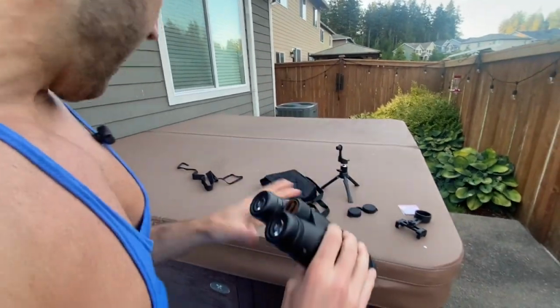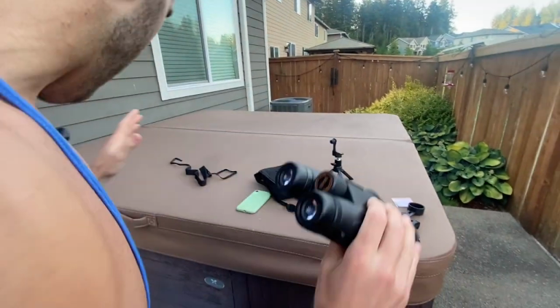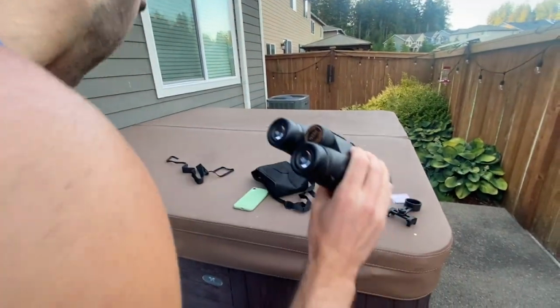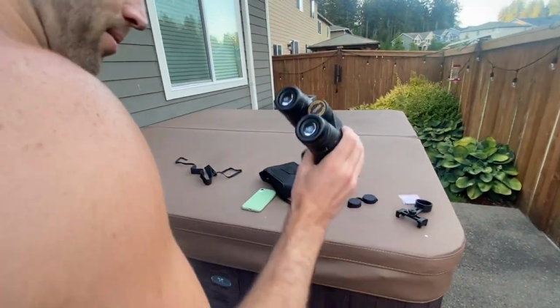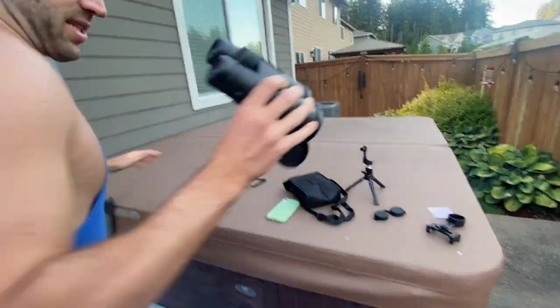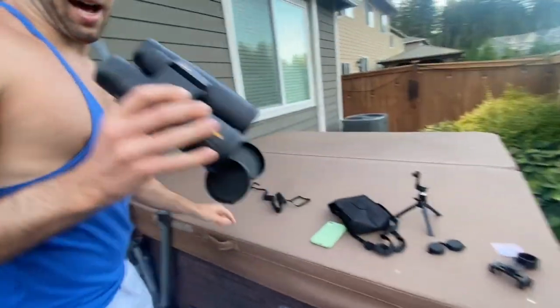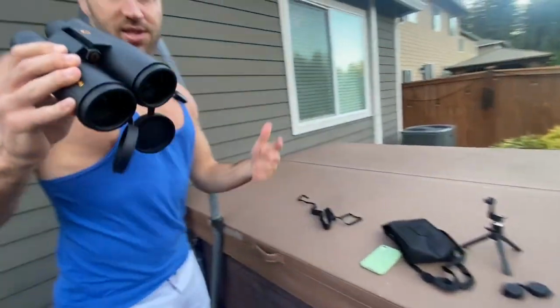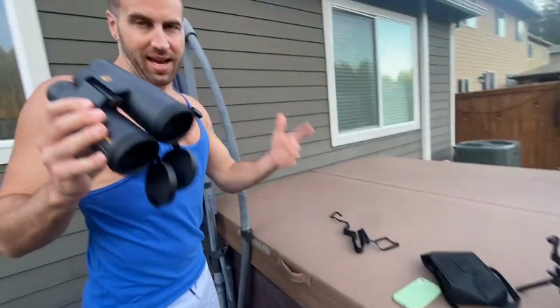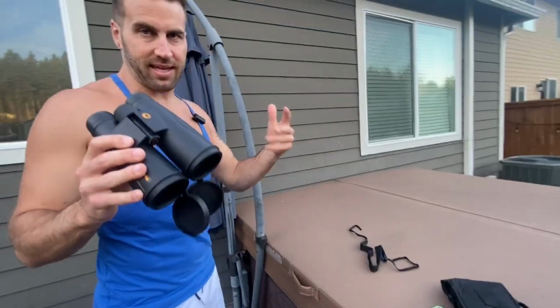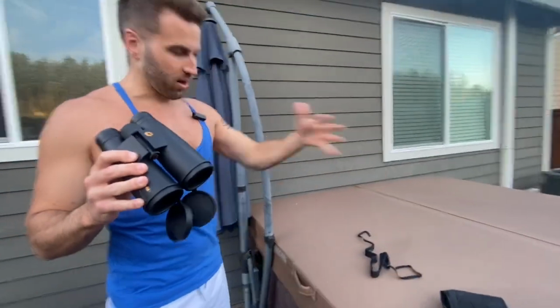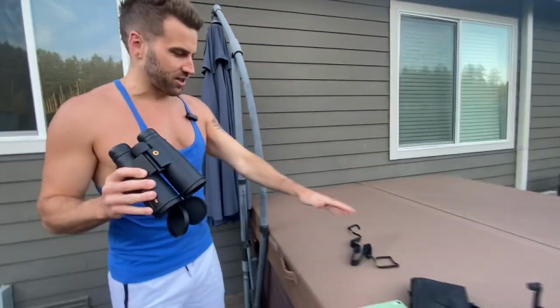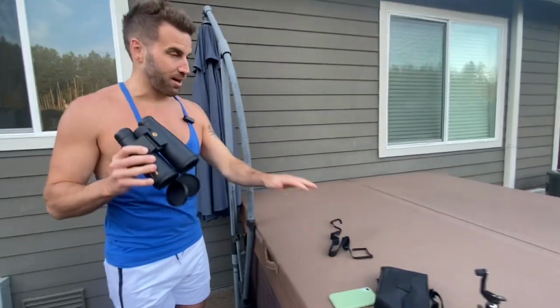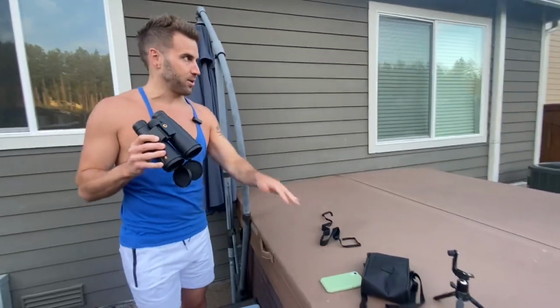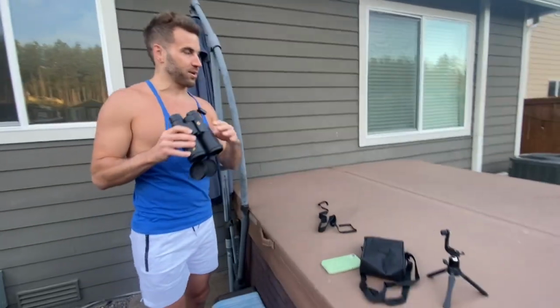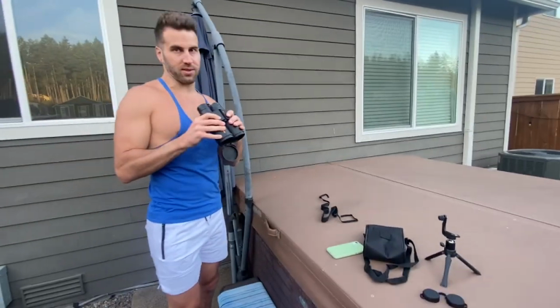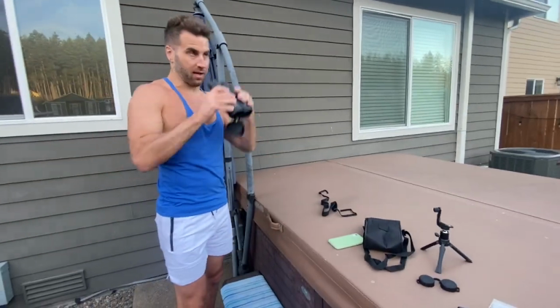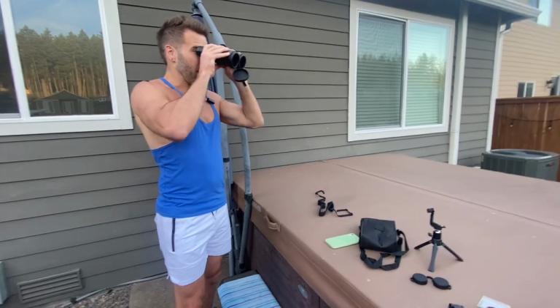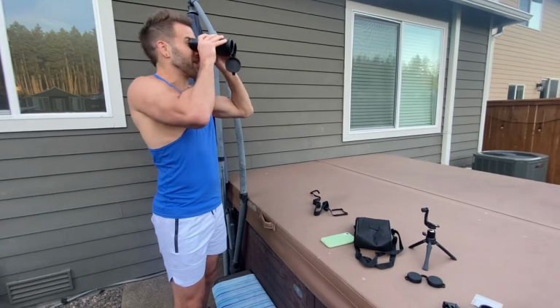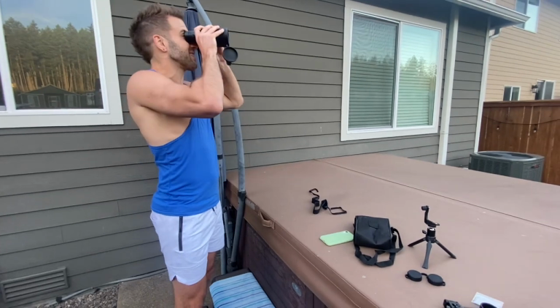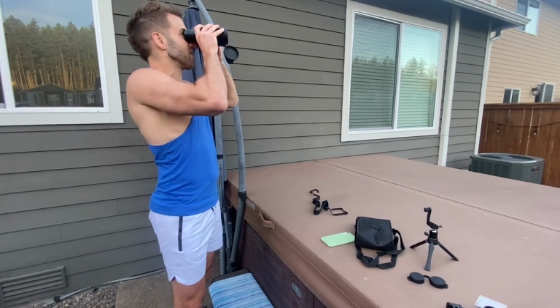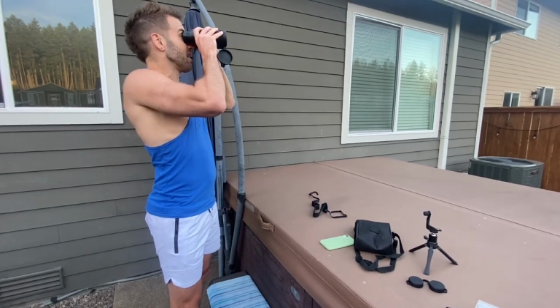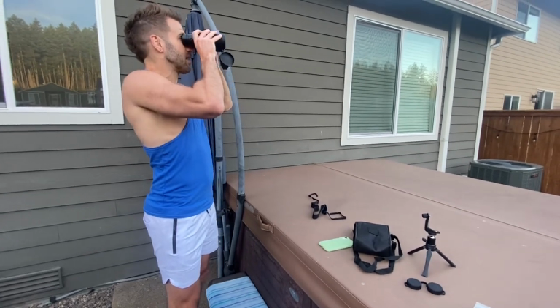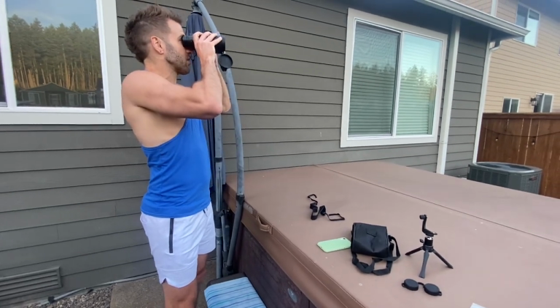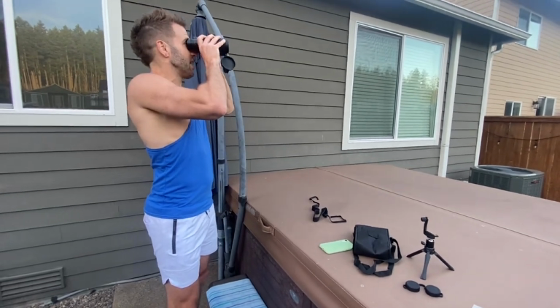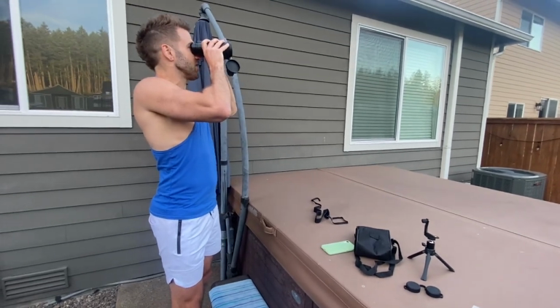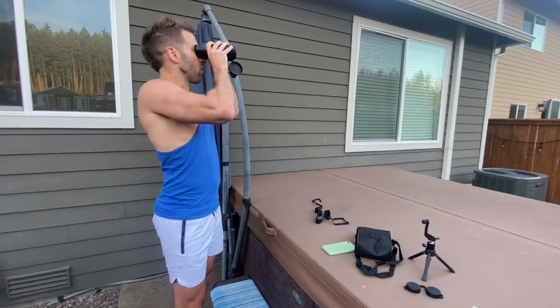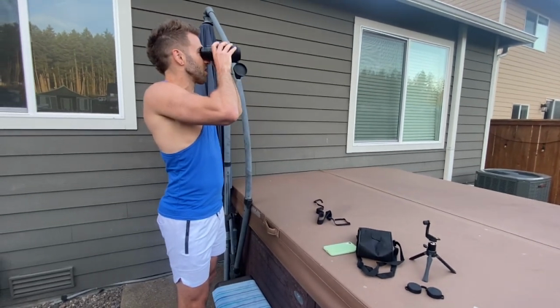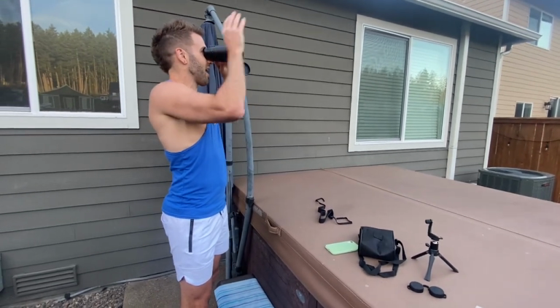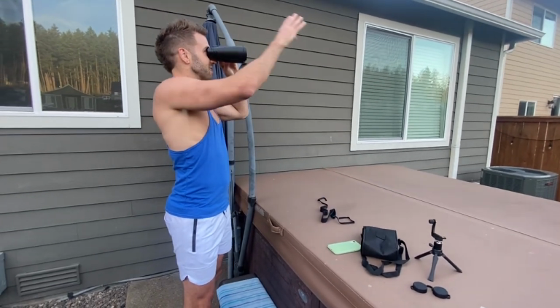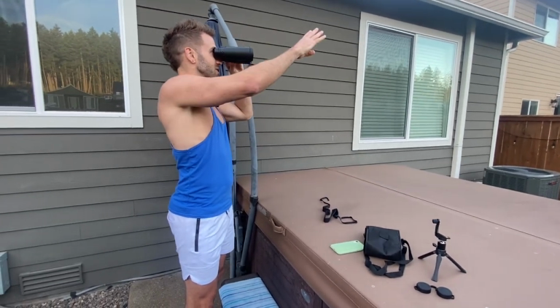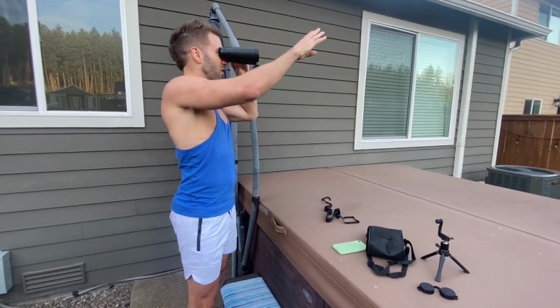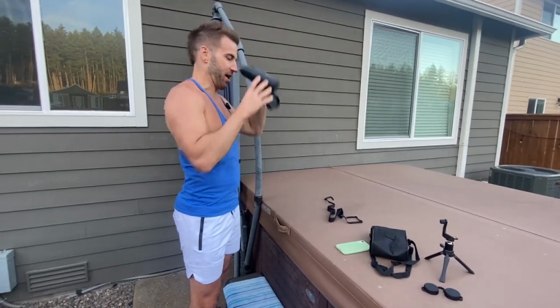Obviously you can't see it — I'll show you with the phone in just a second — but this is just so clear. I can see so far away. These are amazing.